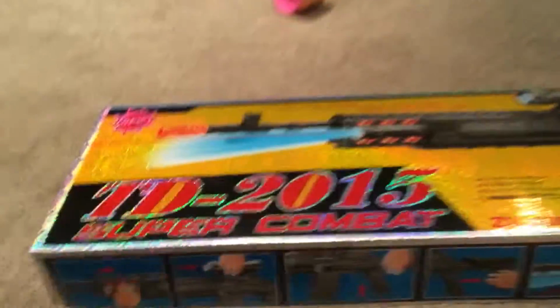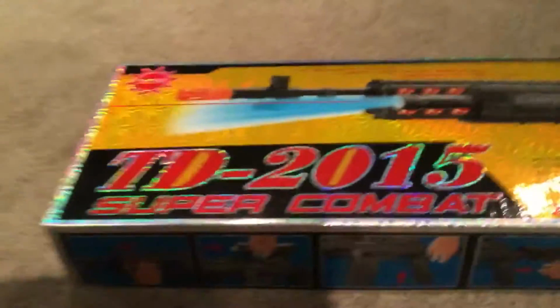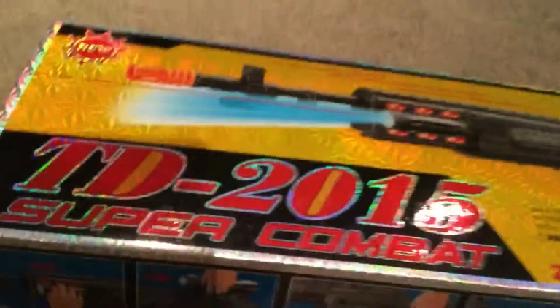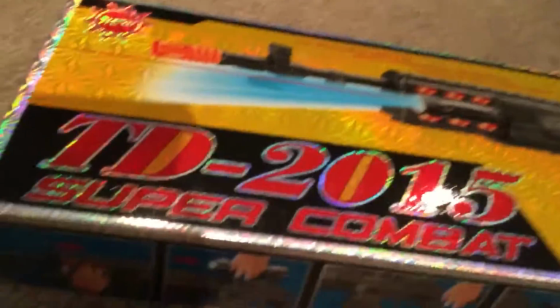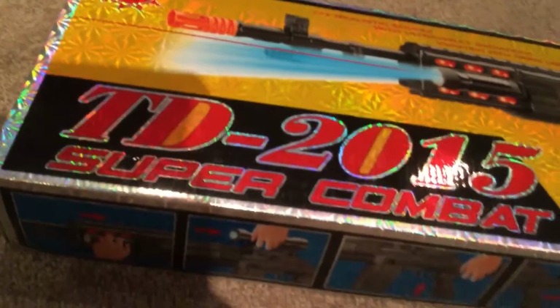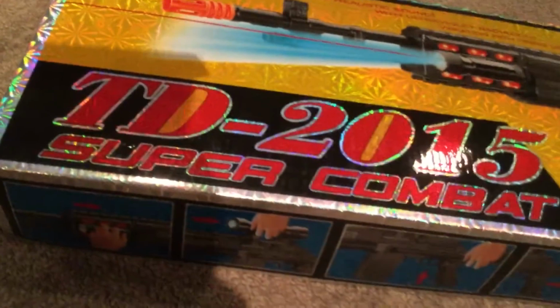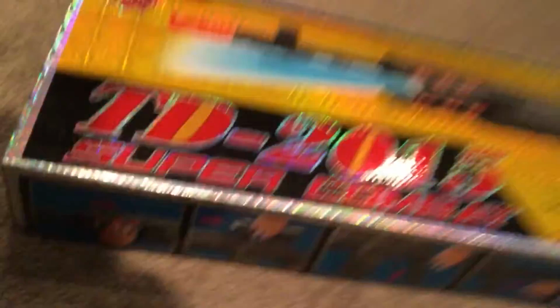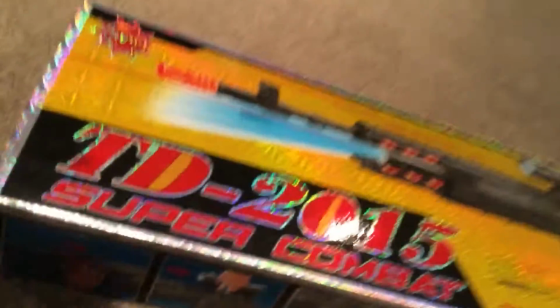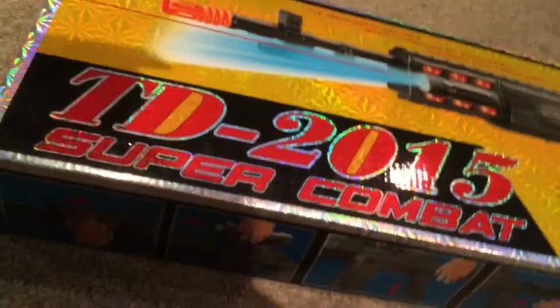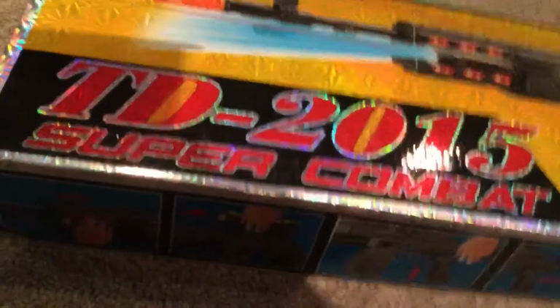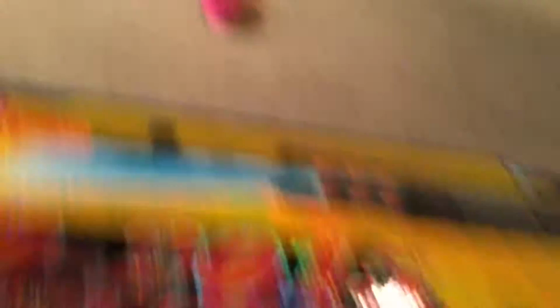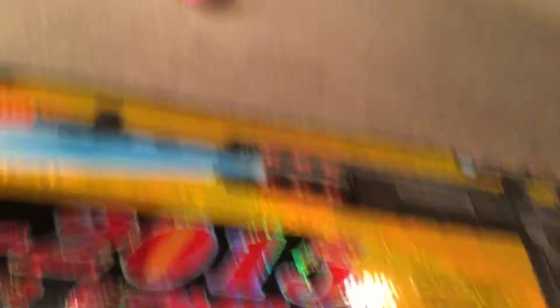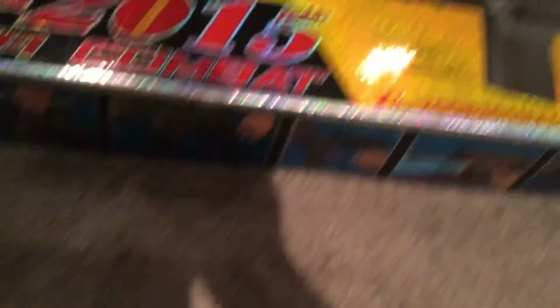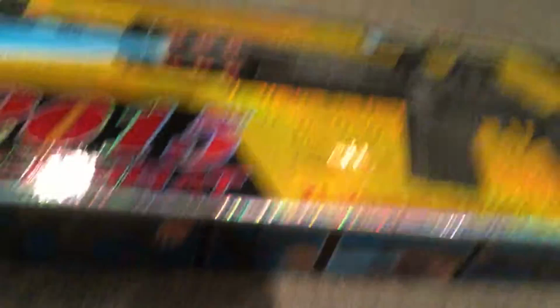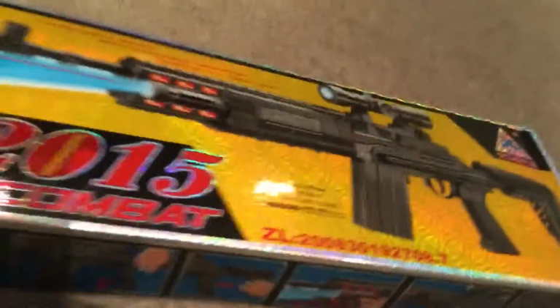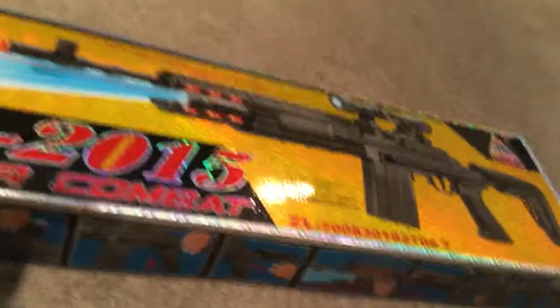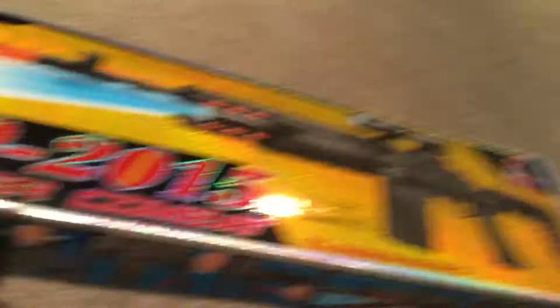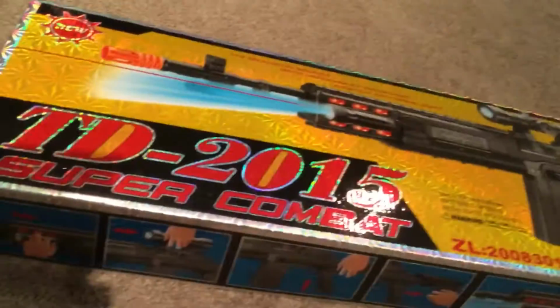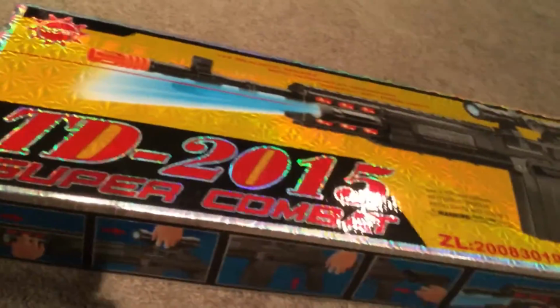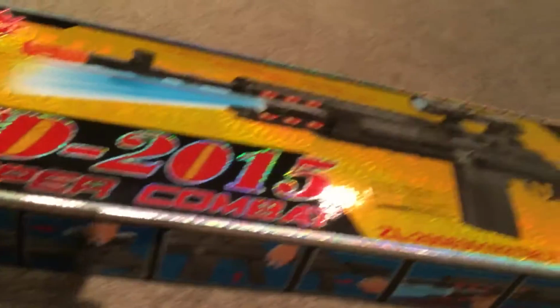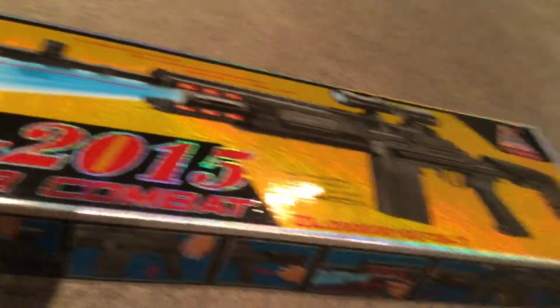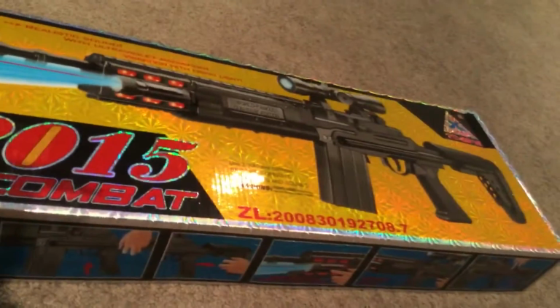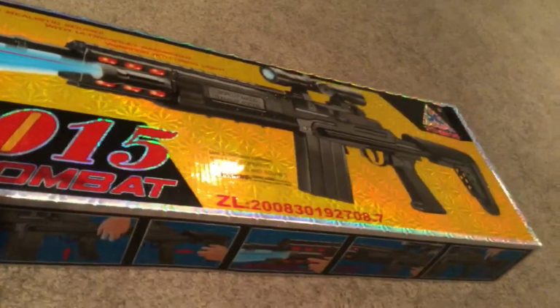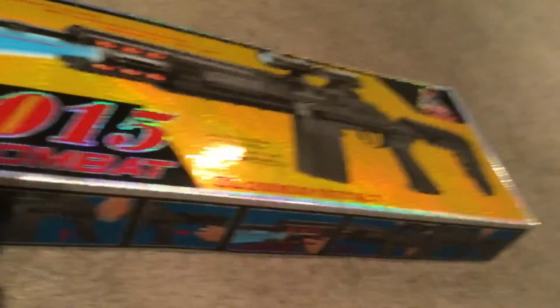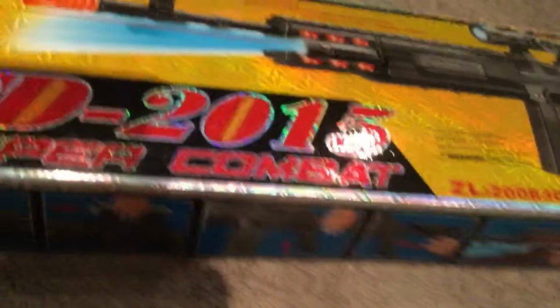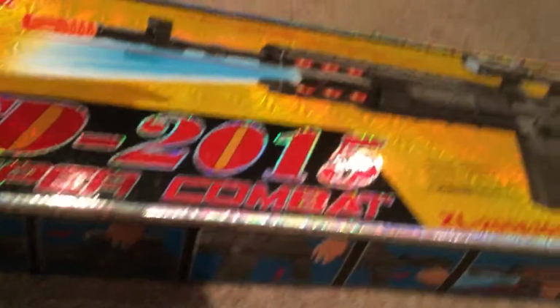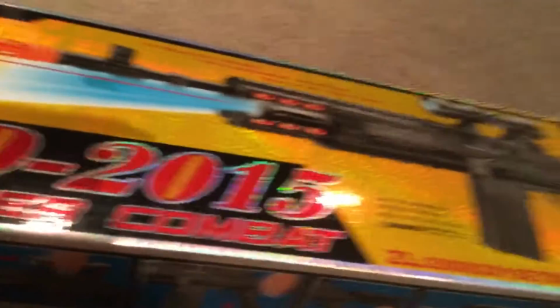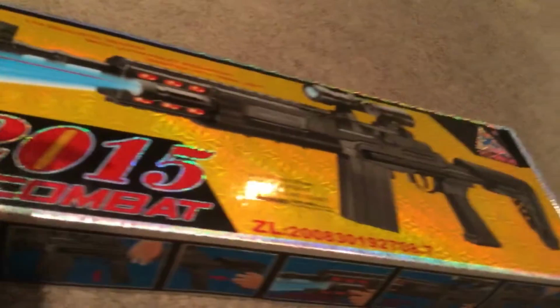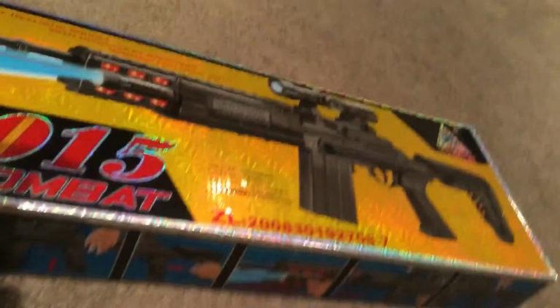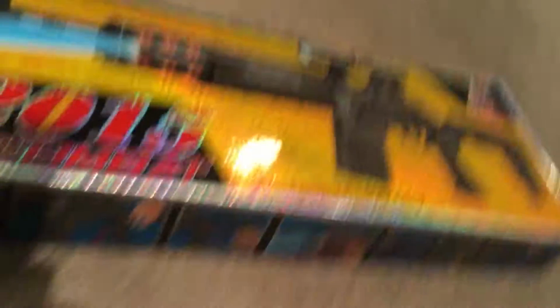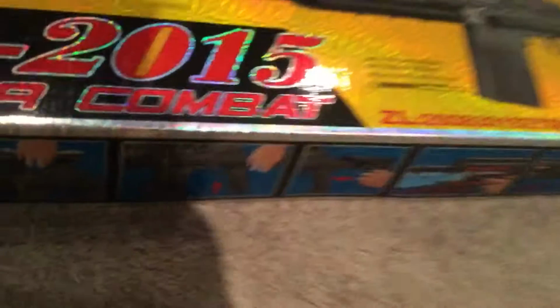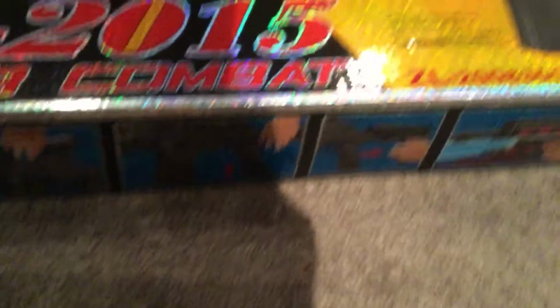It's called the TD 2015 Super Combat. I don't know what gun this represents in real life because I'm not a very good gun person, but I'm sure this represents a gun in real life.